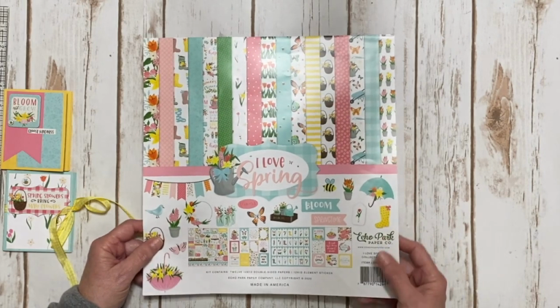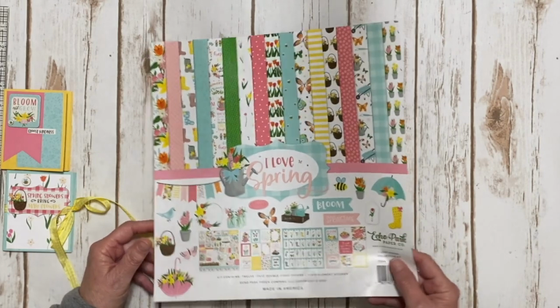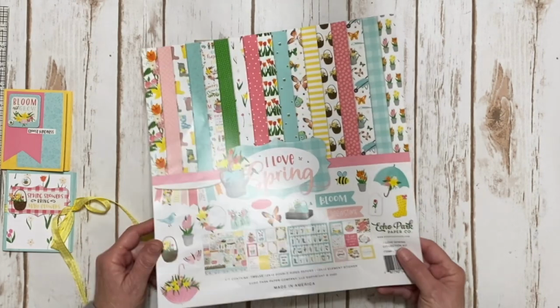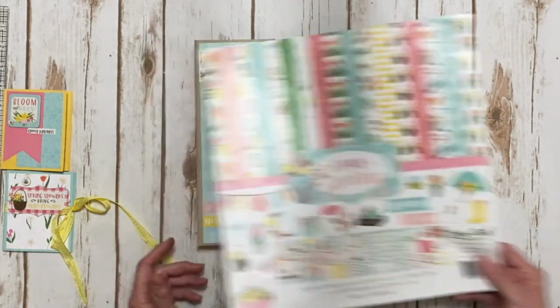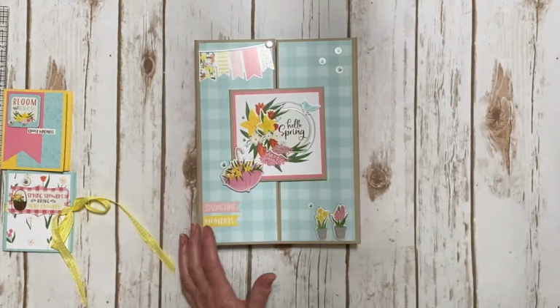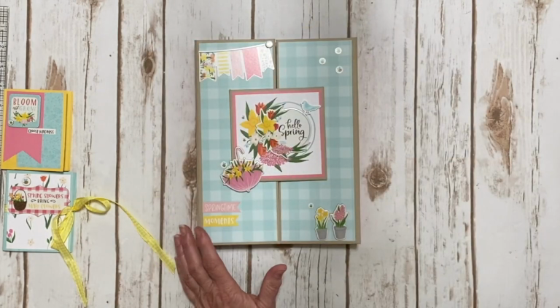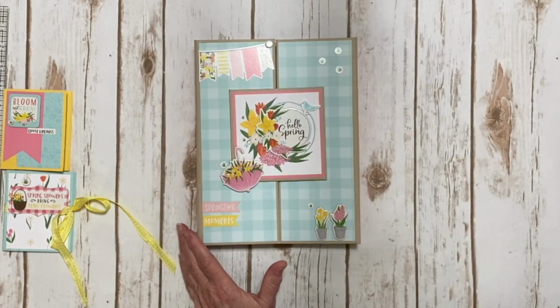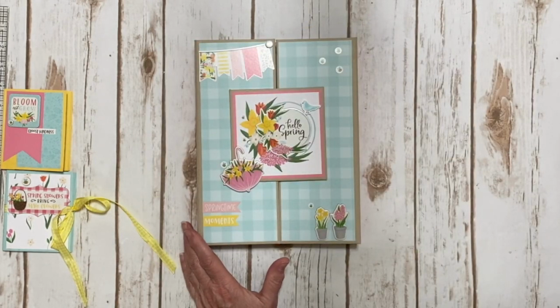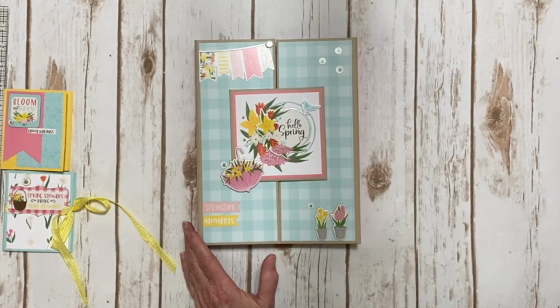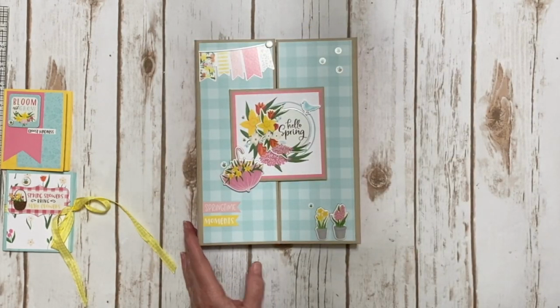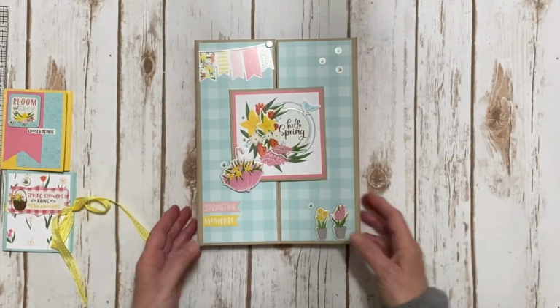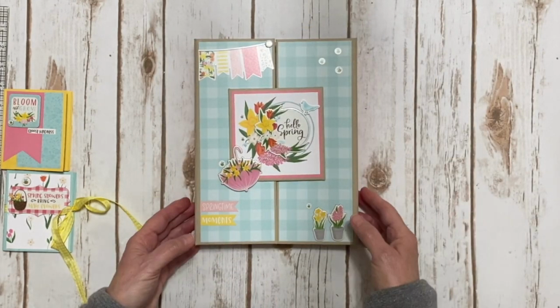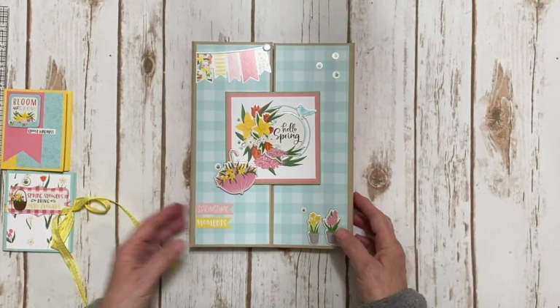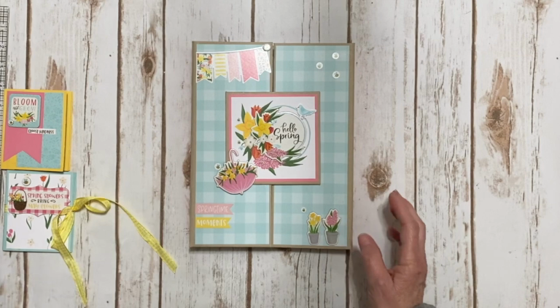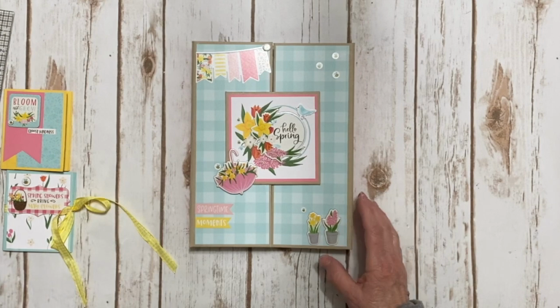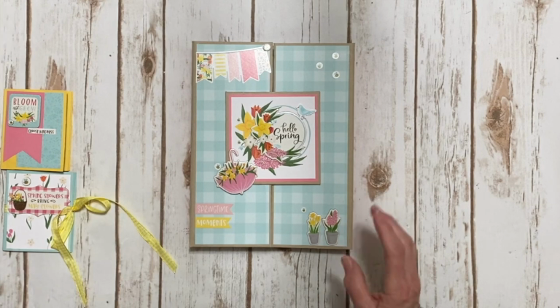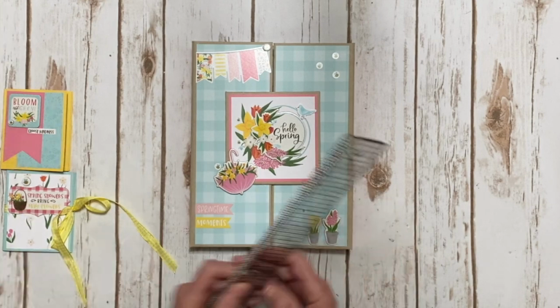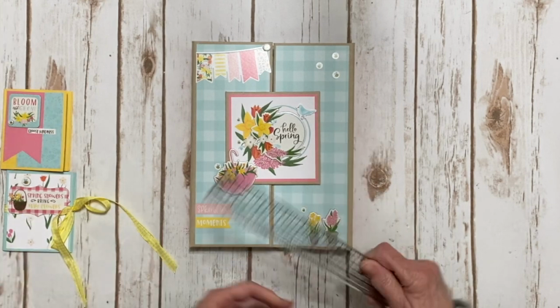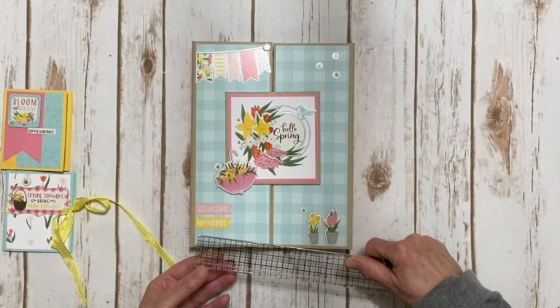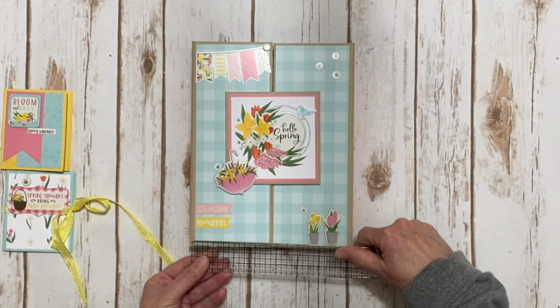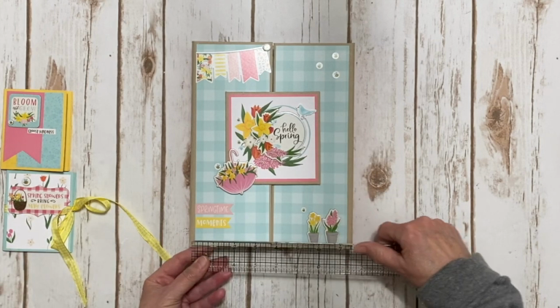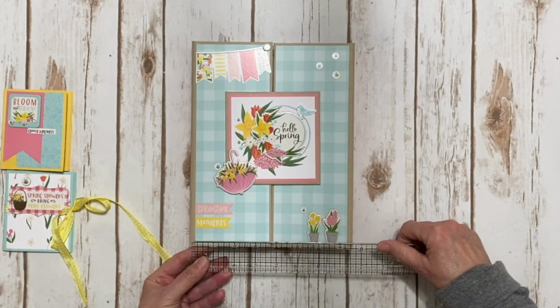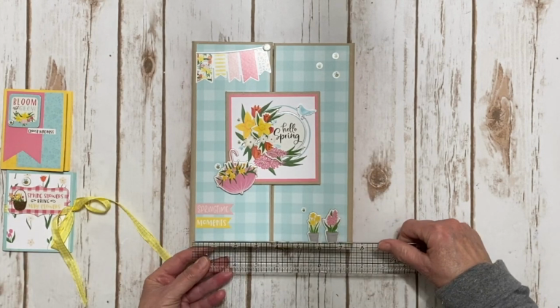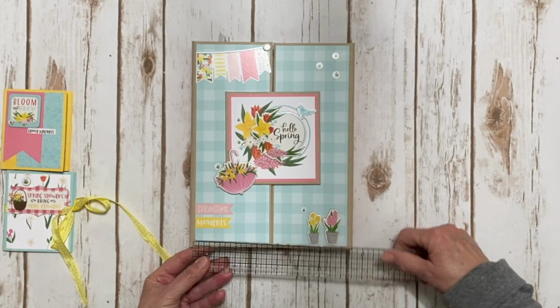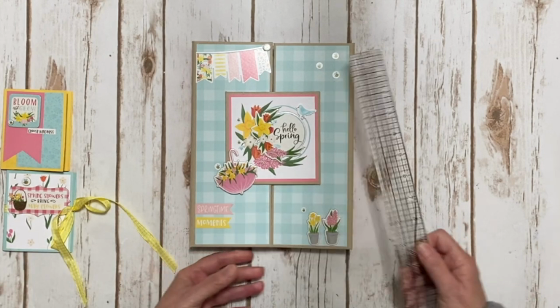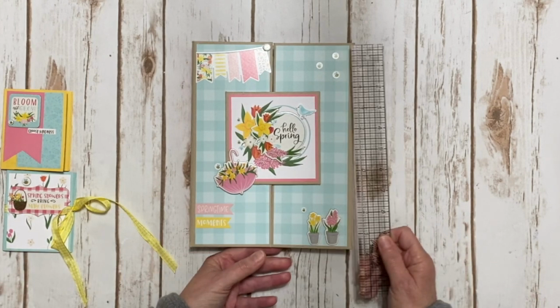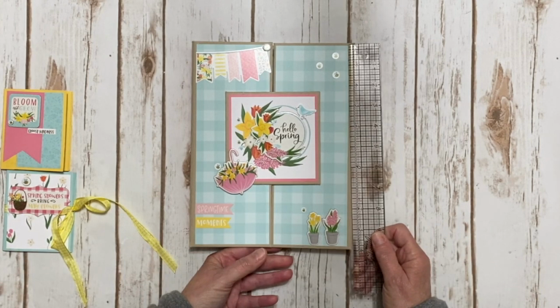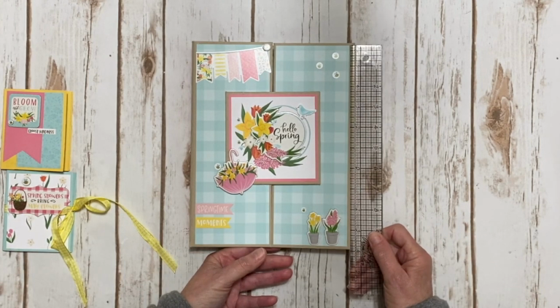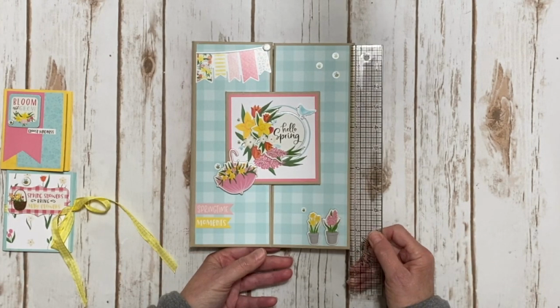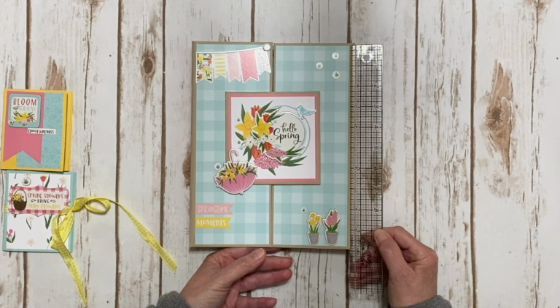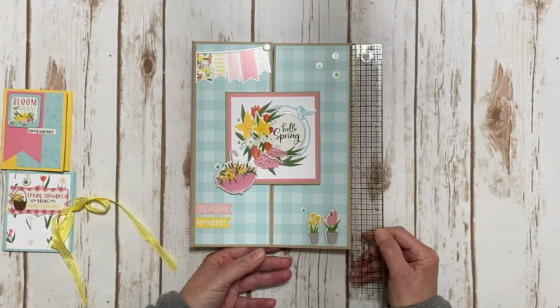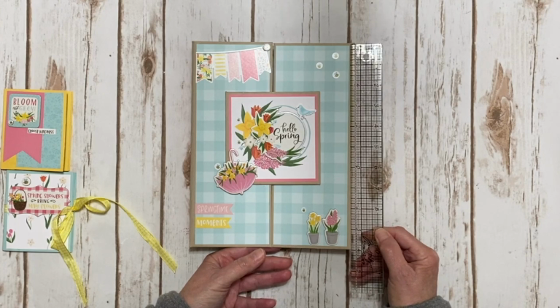So here we go — this is it! It is a gatefold folio and it measures seven and a half by ten.